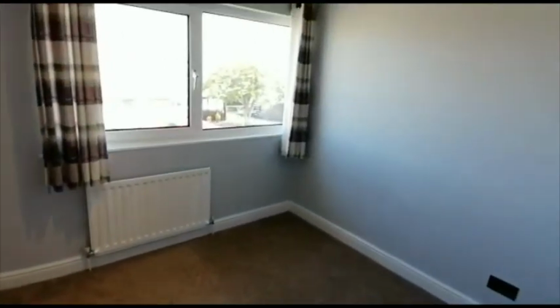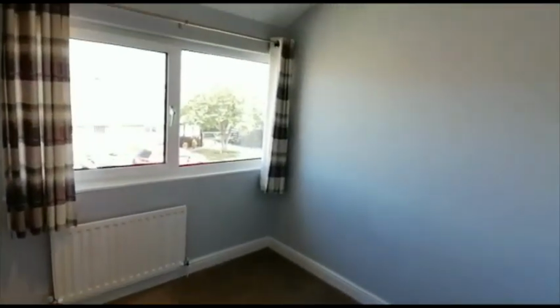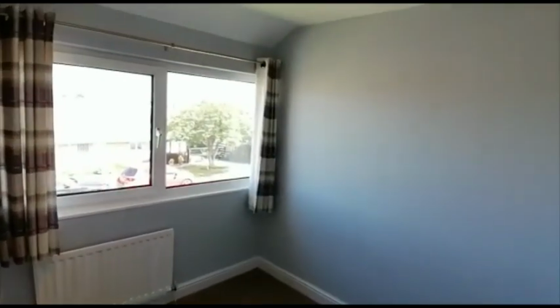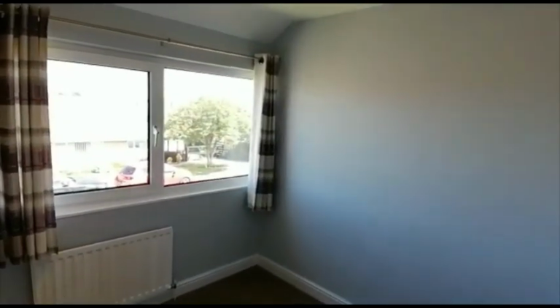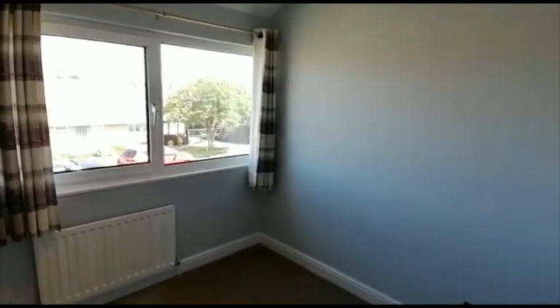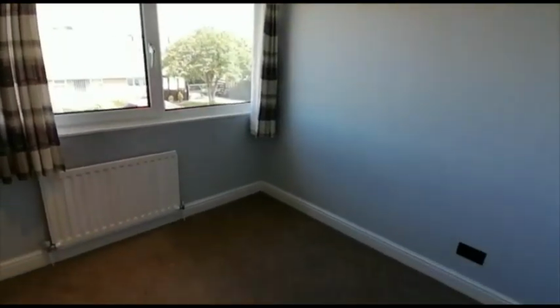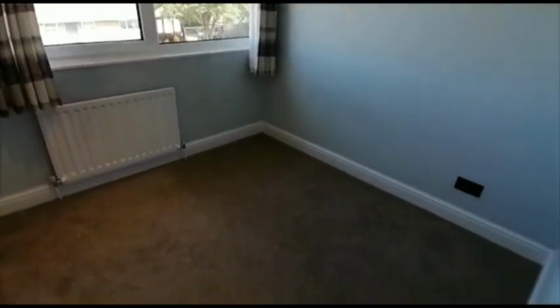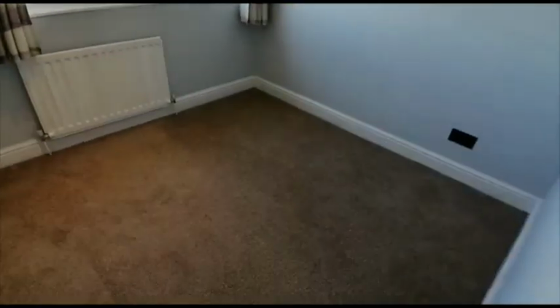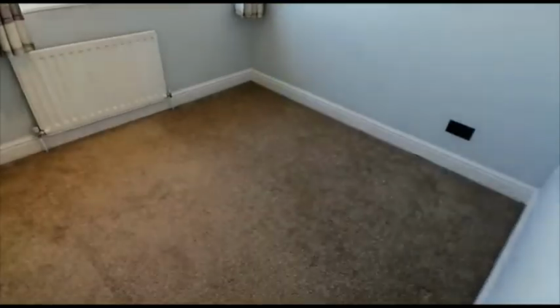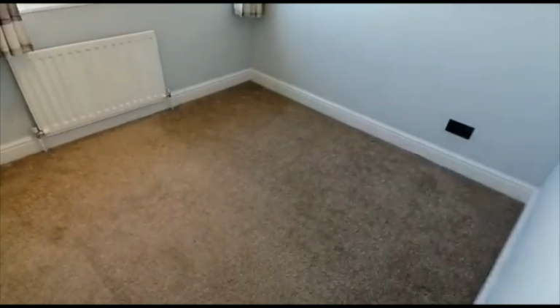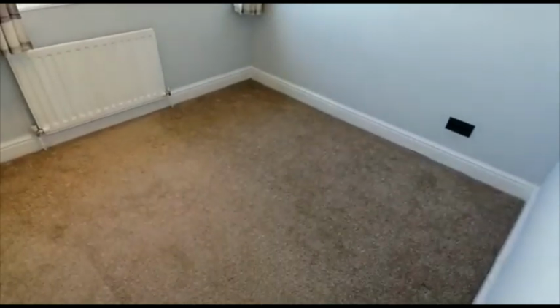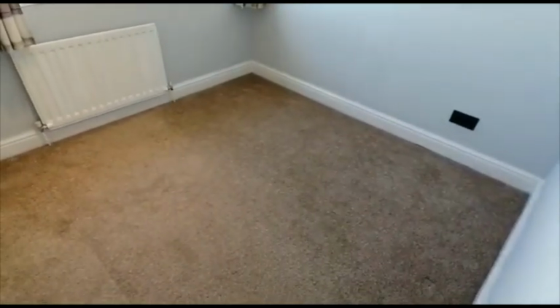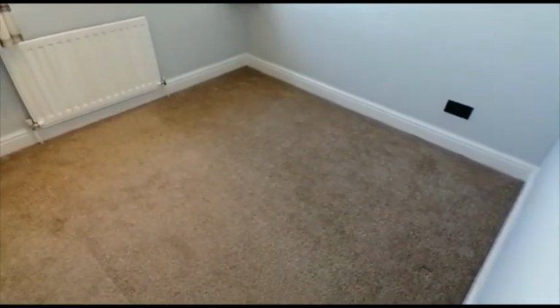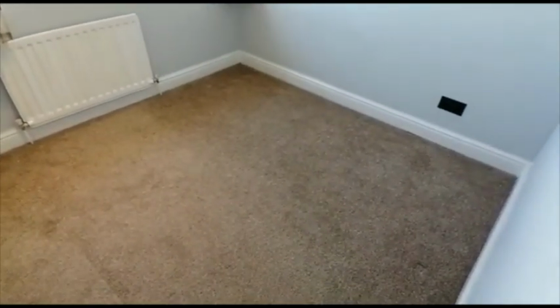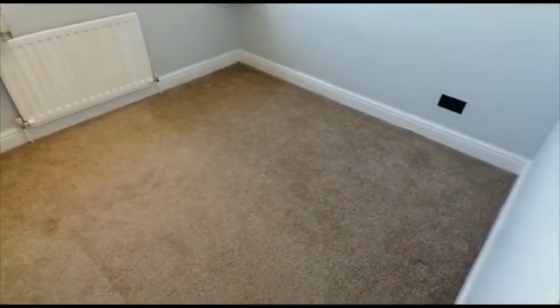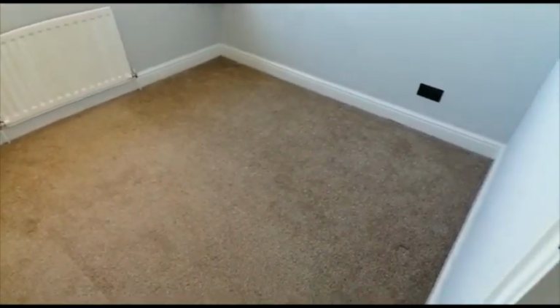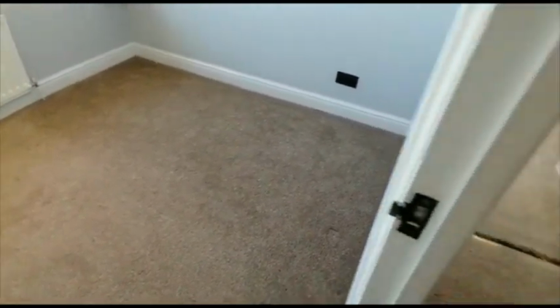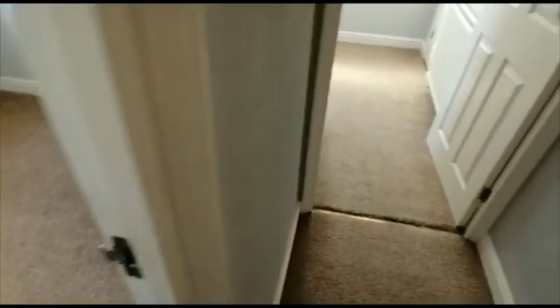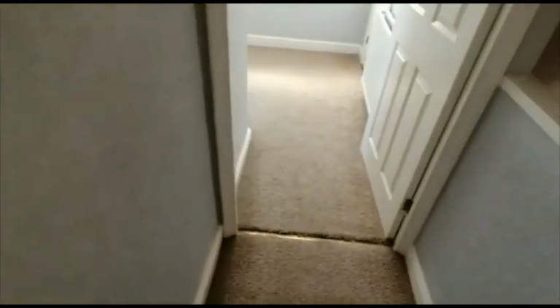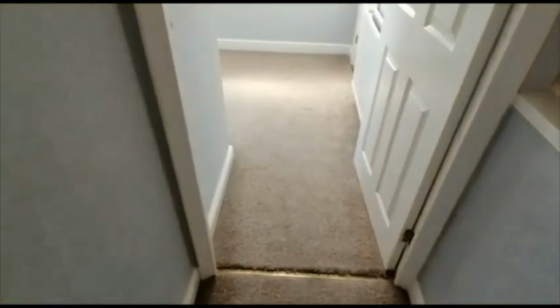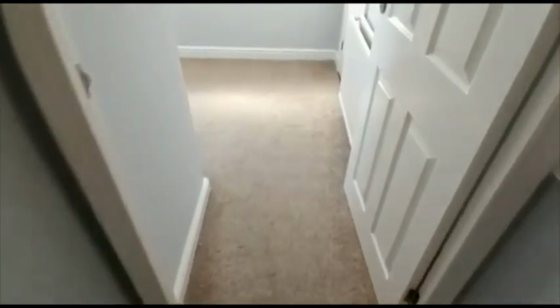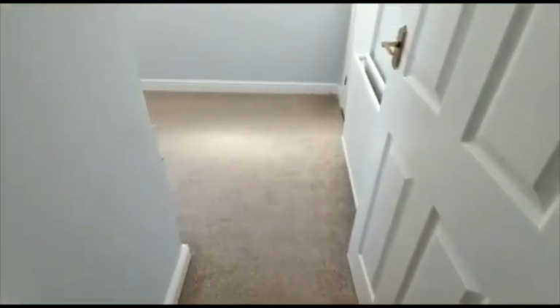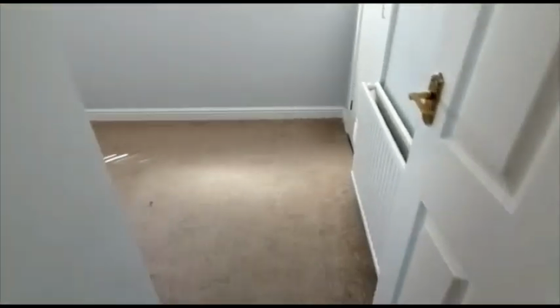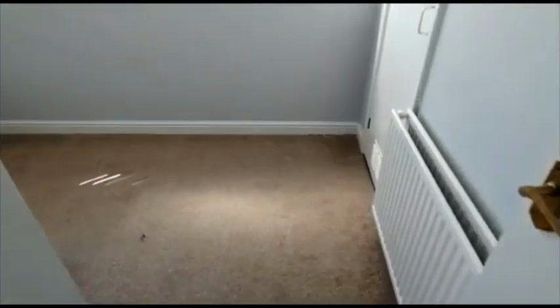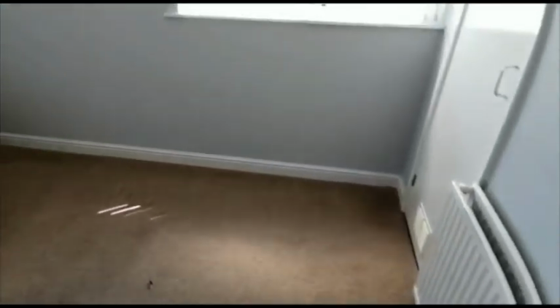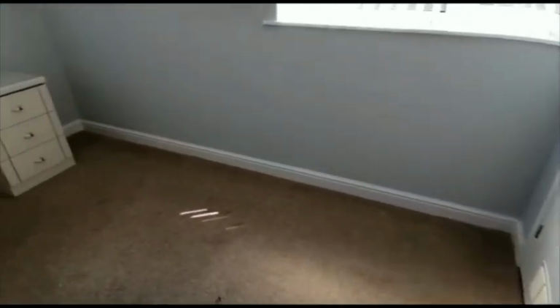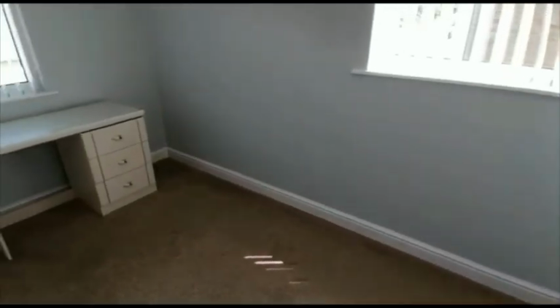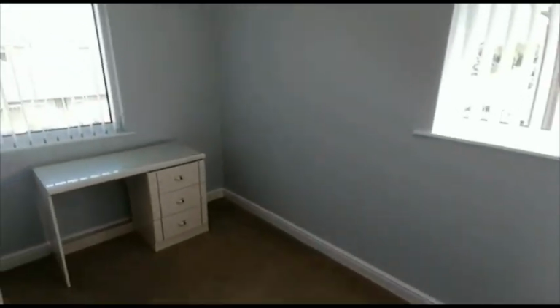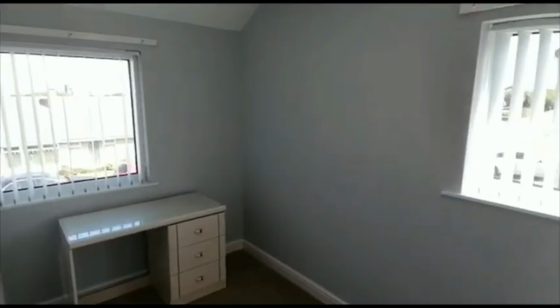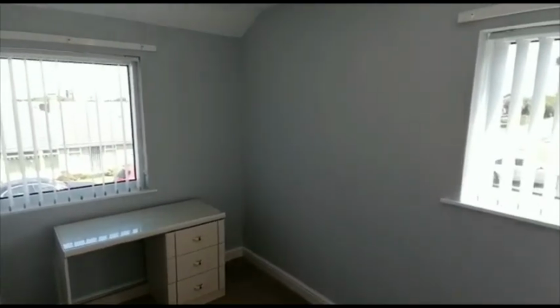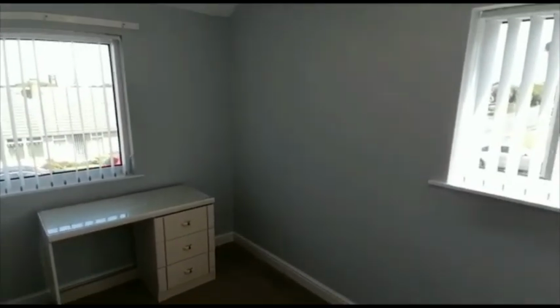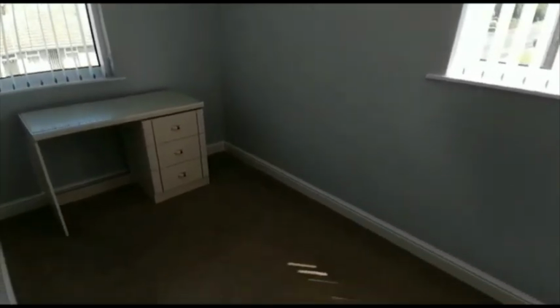There's another bedroom which fronts onto Sherwood Drive — everything is neutral in terms of decoration and carpeting. And we have a third bedroom which has dual aspect windows.